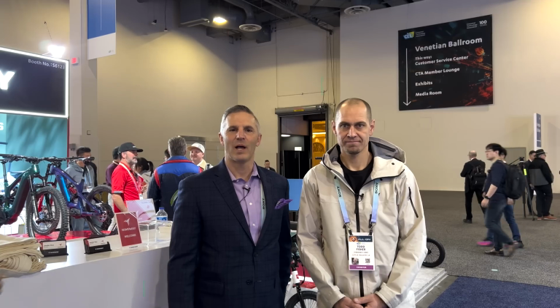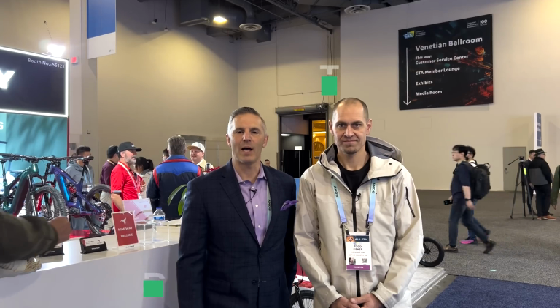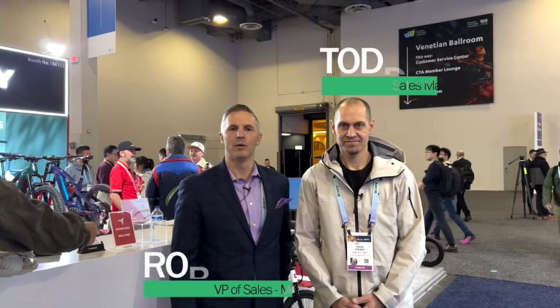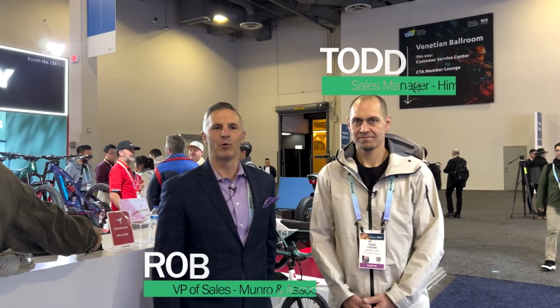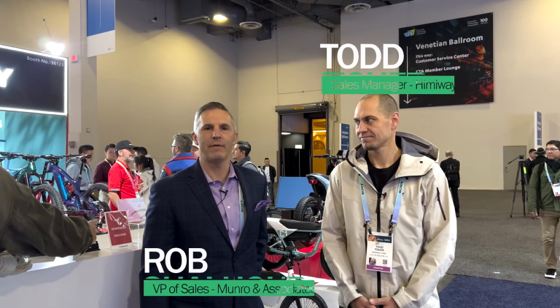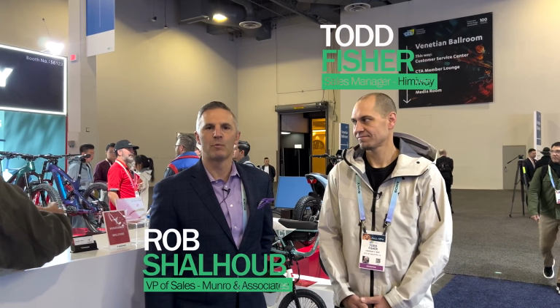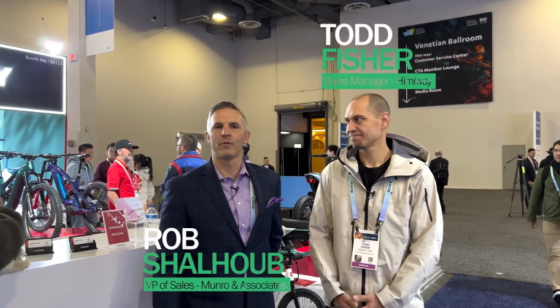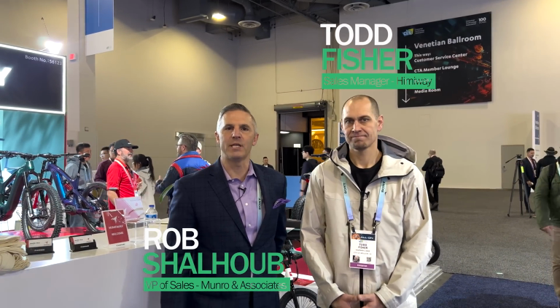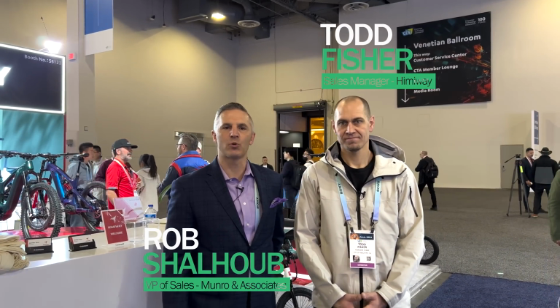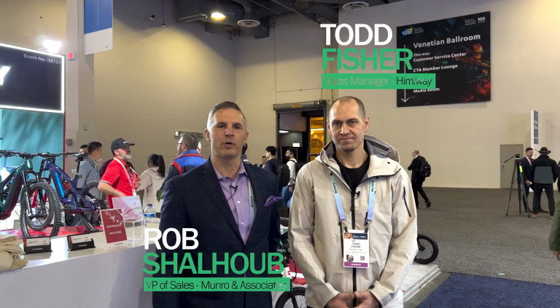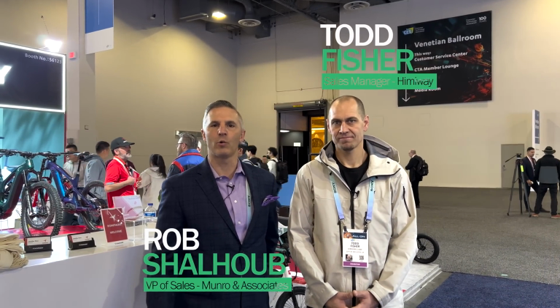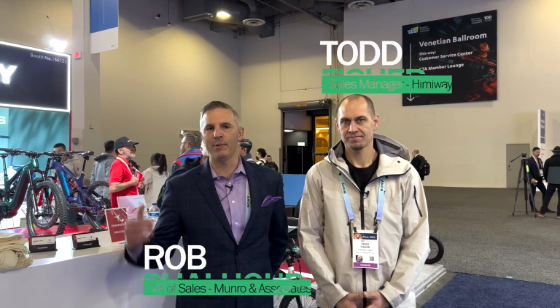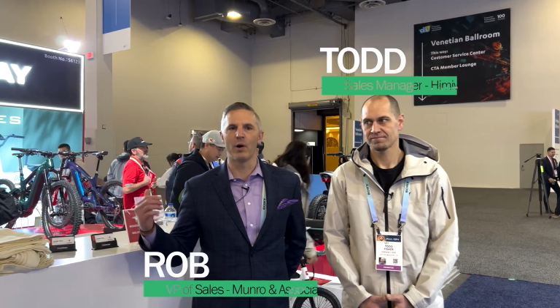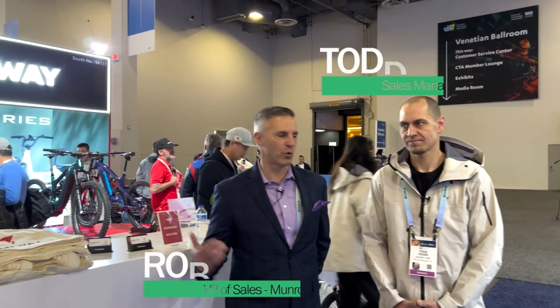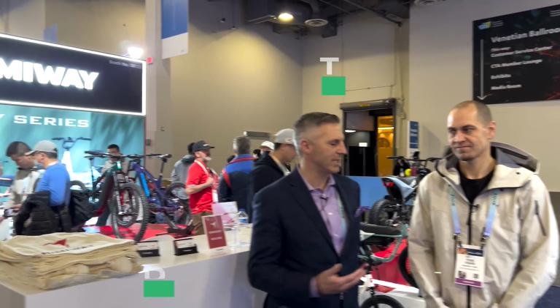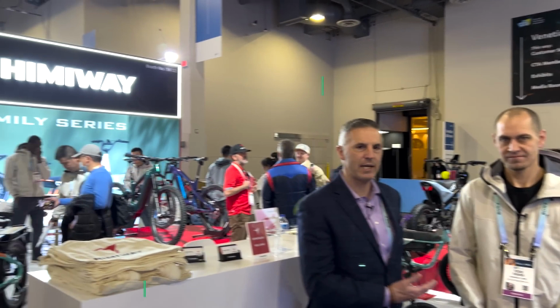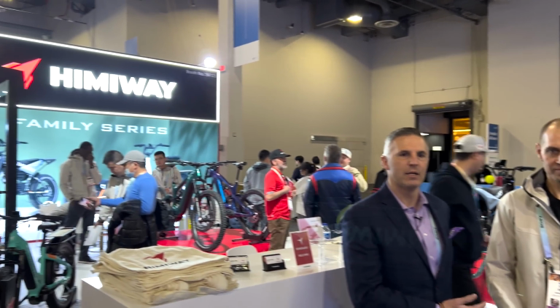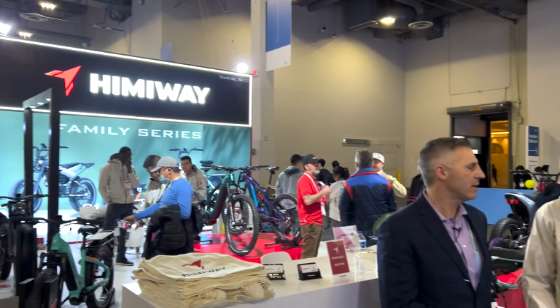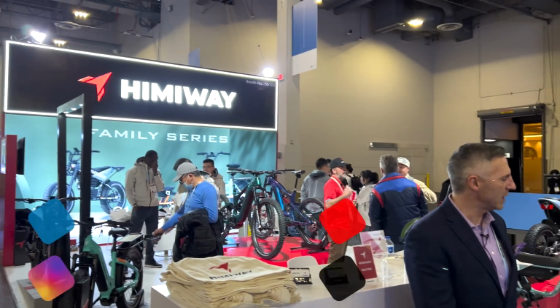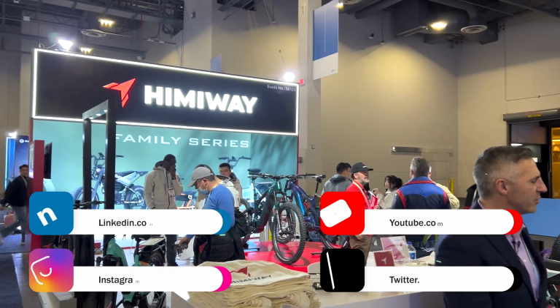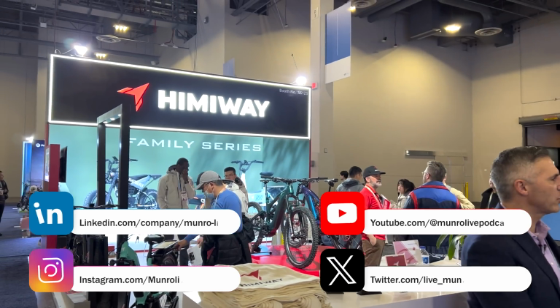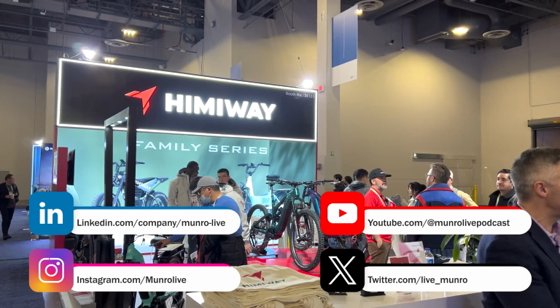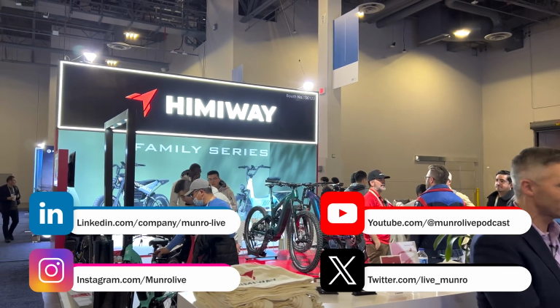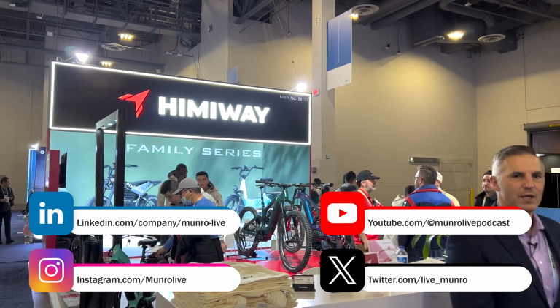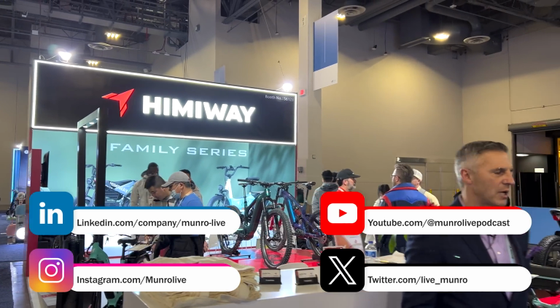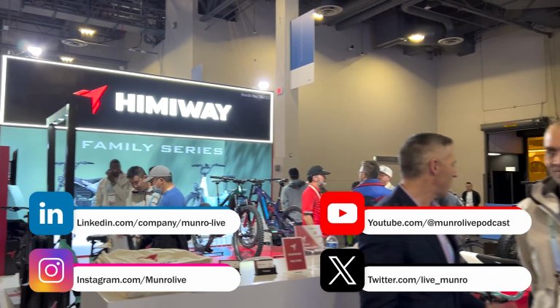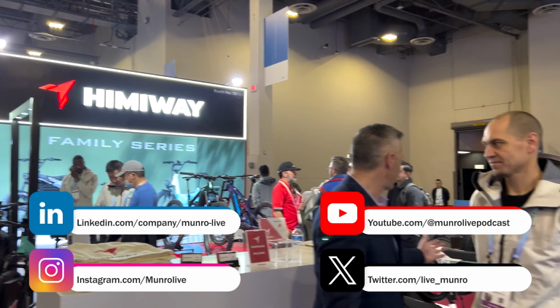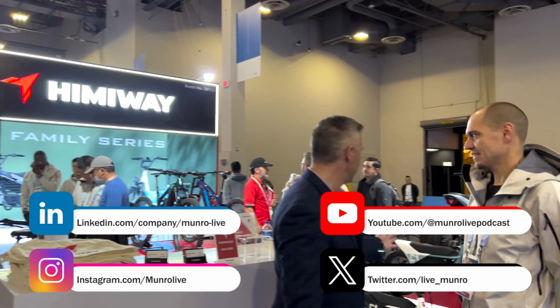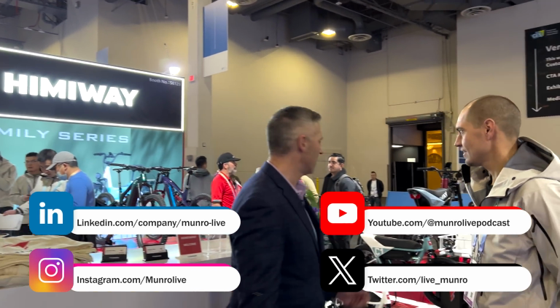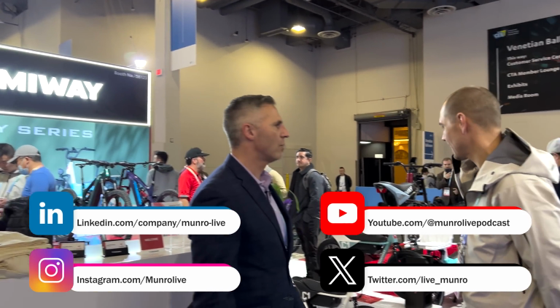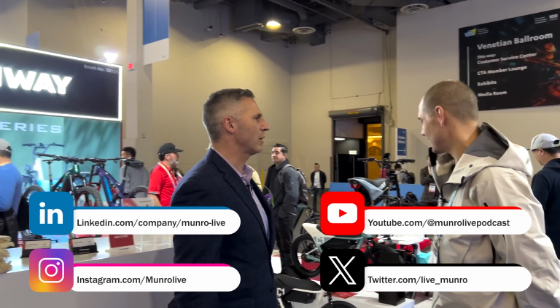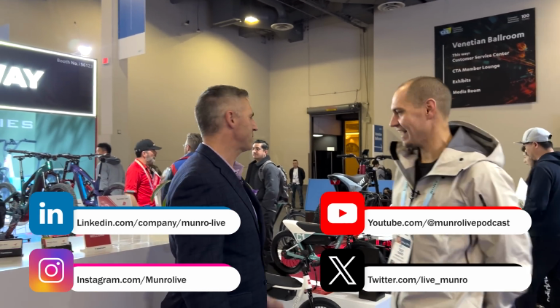Hi, Rob Shellhoop with Monroe Live coming from CES 2024. We're at Hemingway Bike joined by Todd. Todd, nice meeting you. Thank you for joining the channel. So tell me a little bit about your bikes and what can we expect?